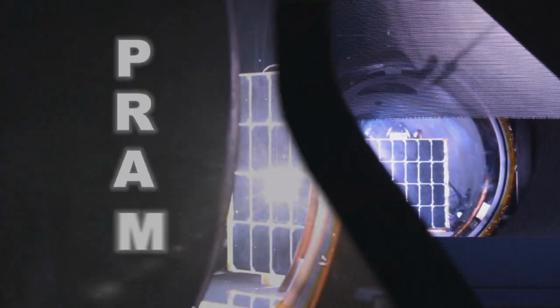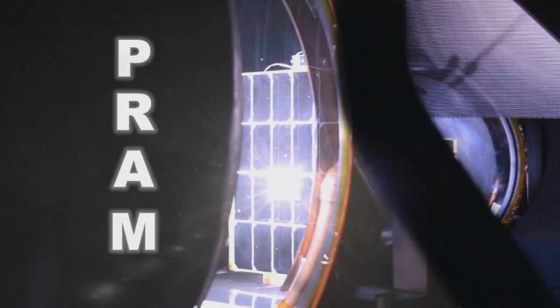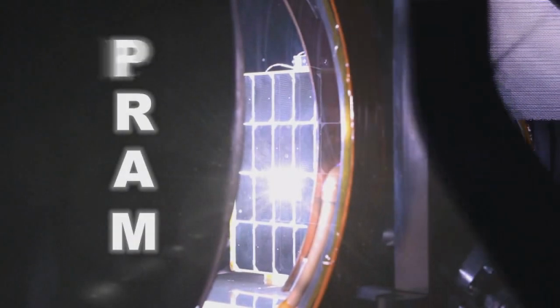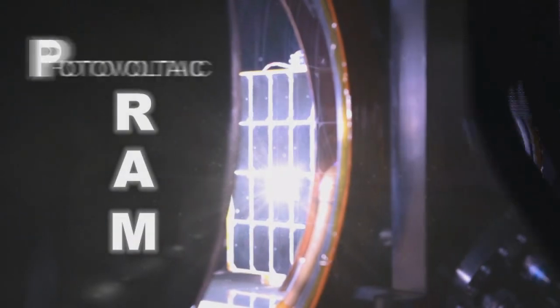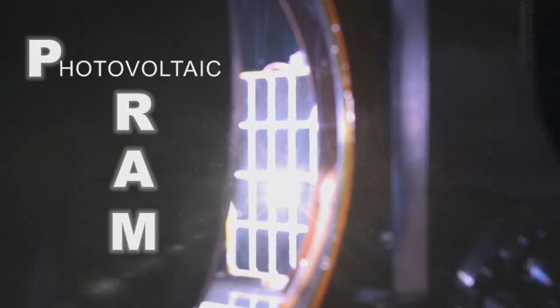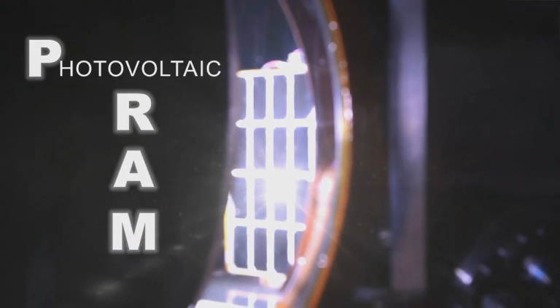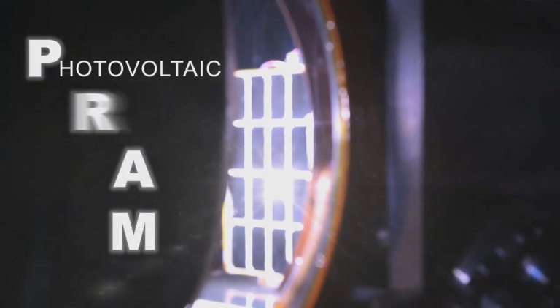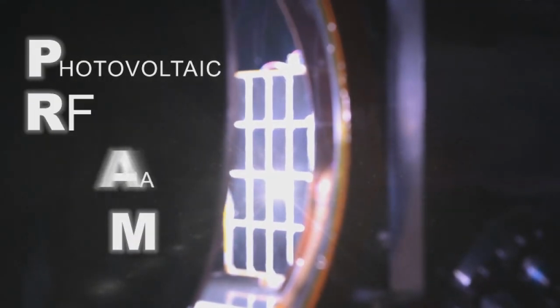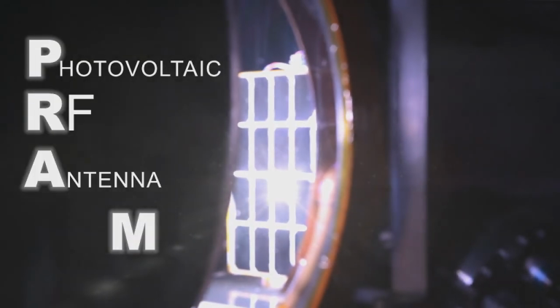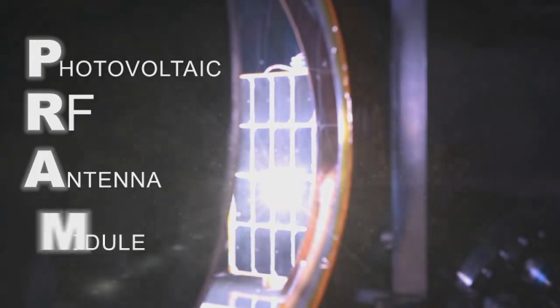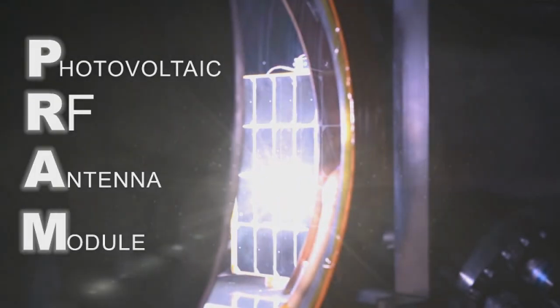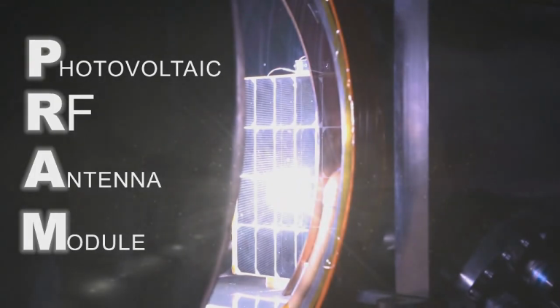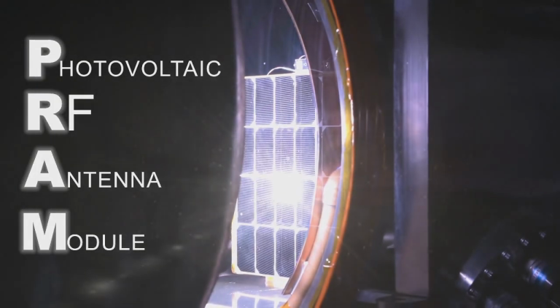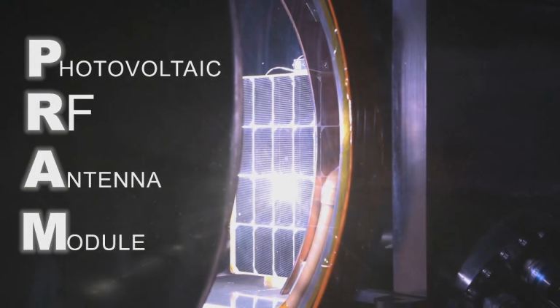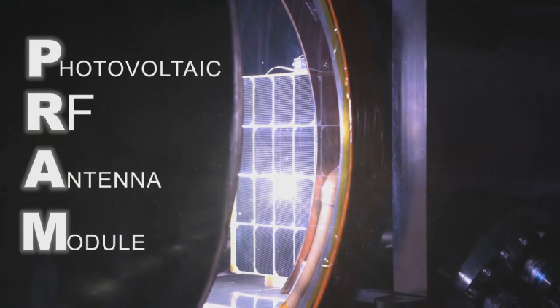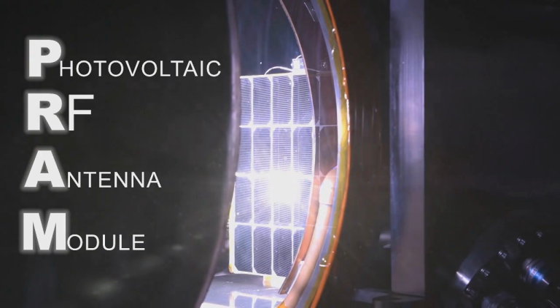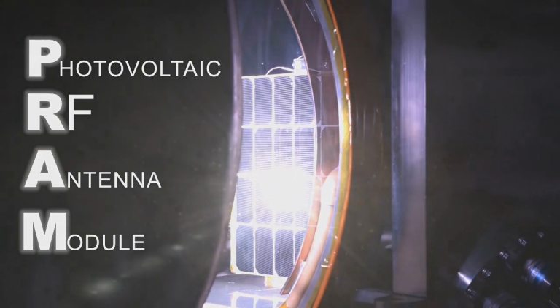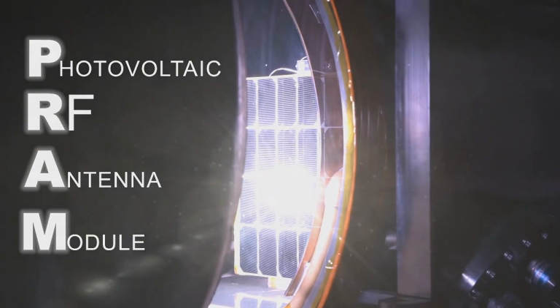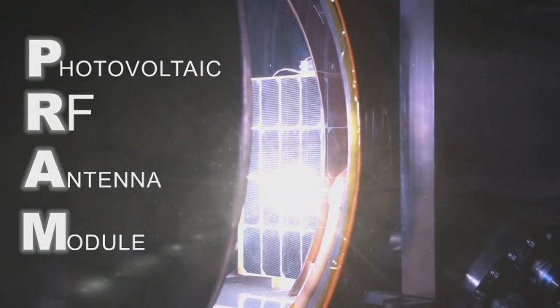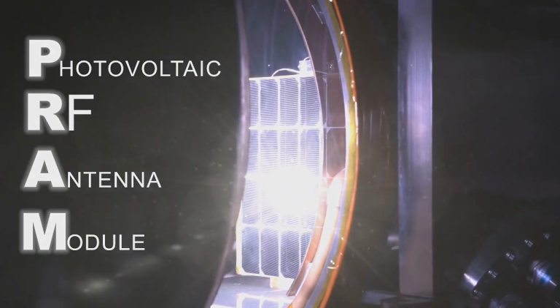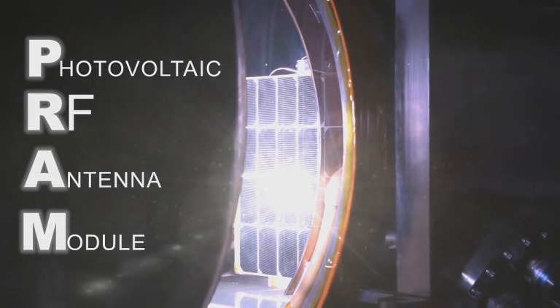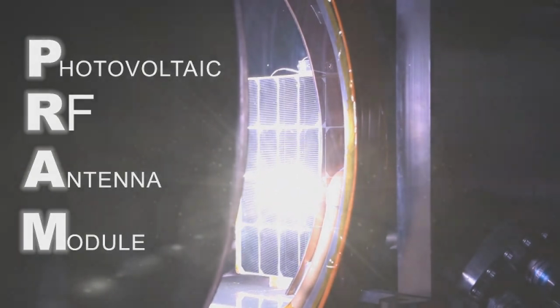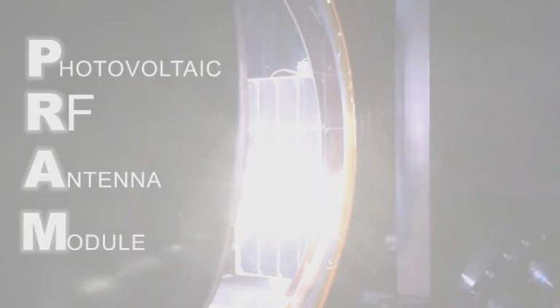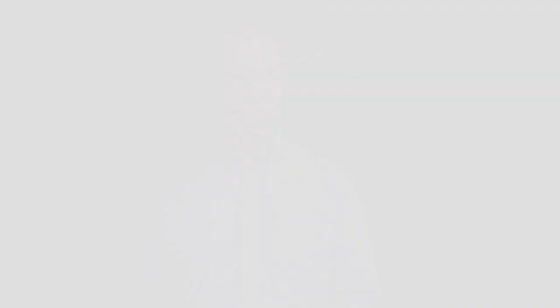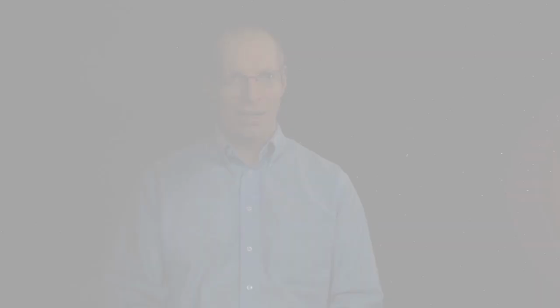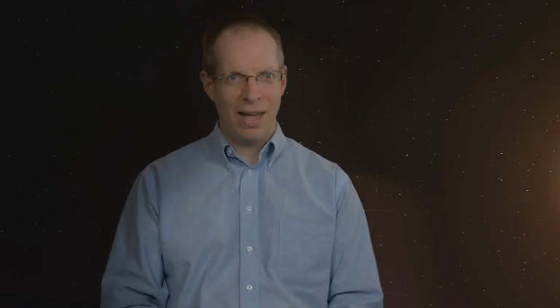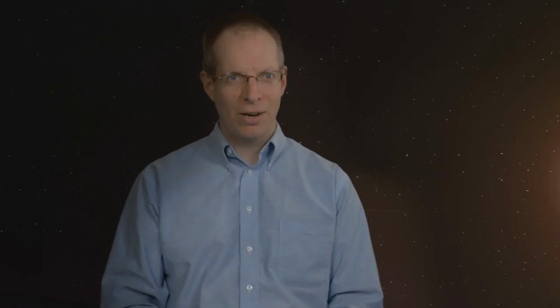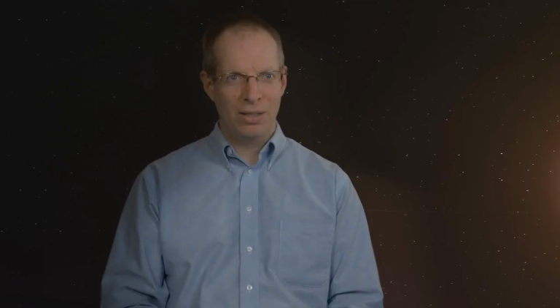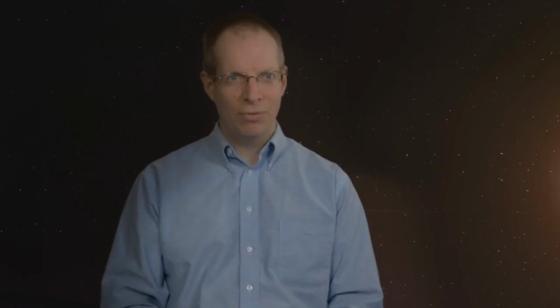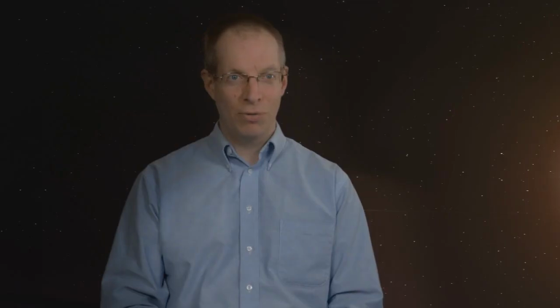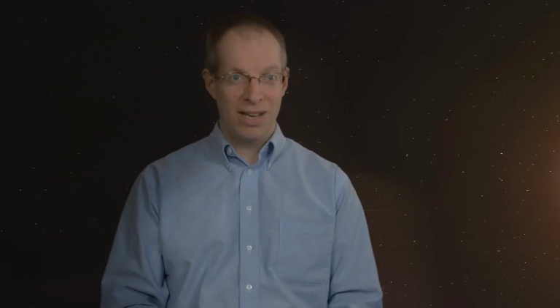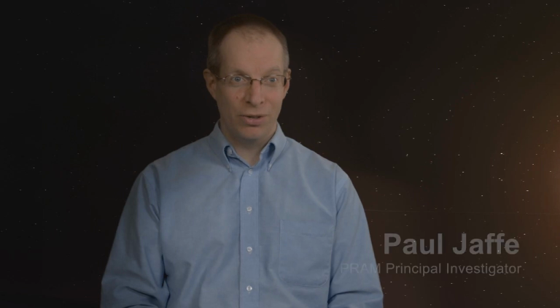PRAM, the photovoltaic RF antenna module, is the result — the culmination really — of work that we've been doing at NRL for over 10 years.